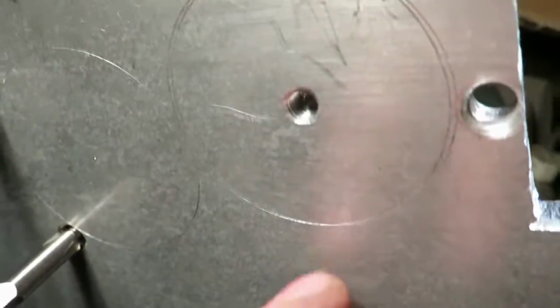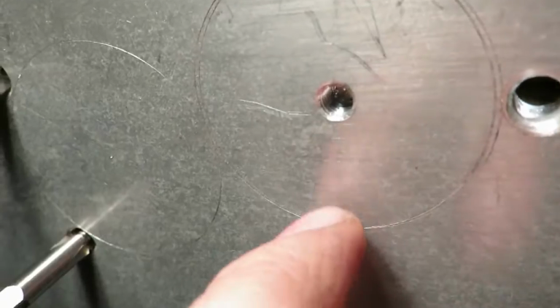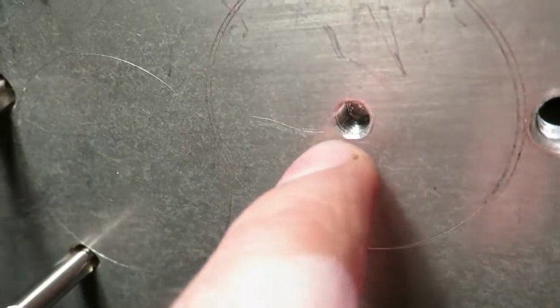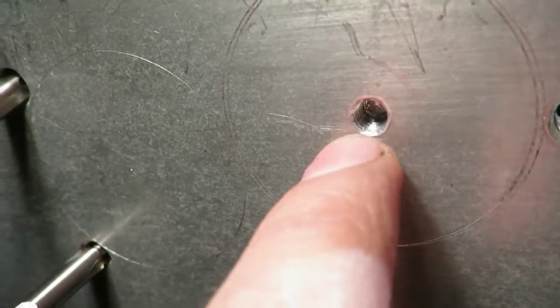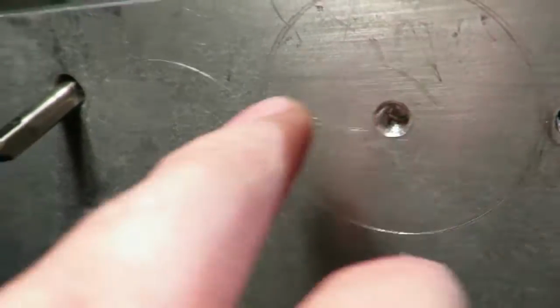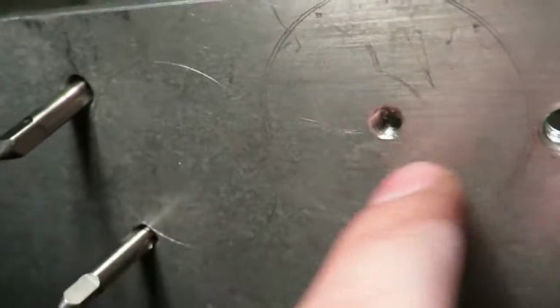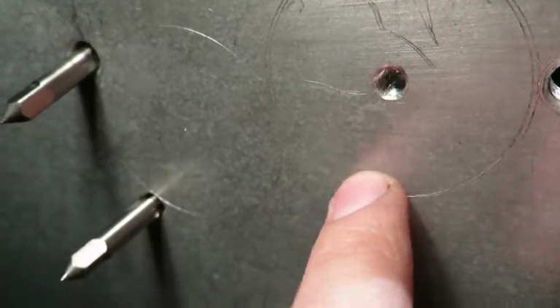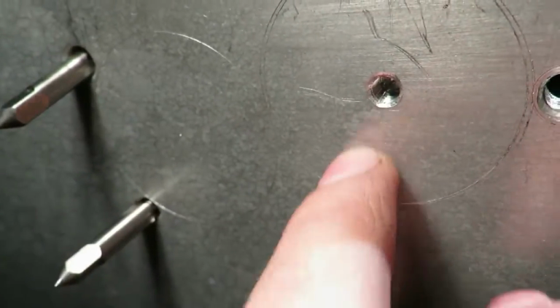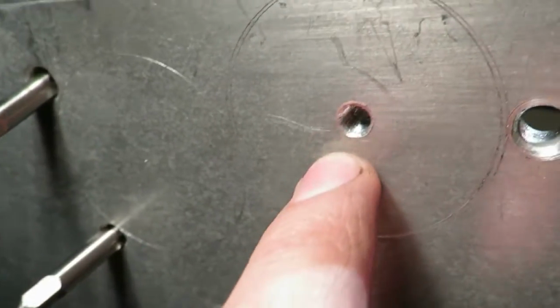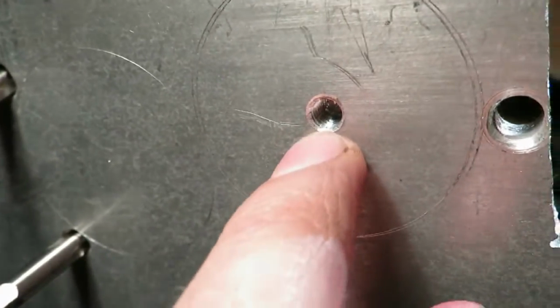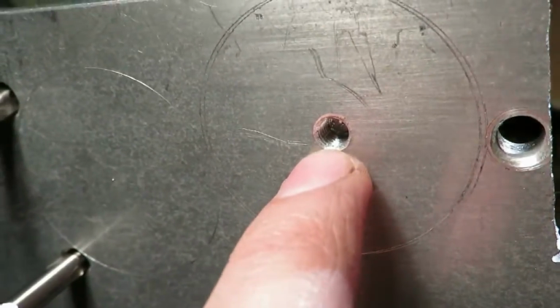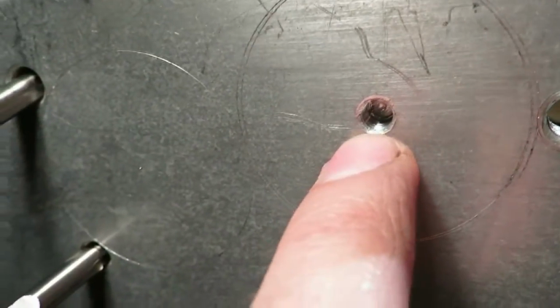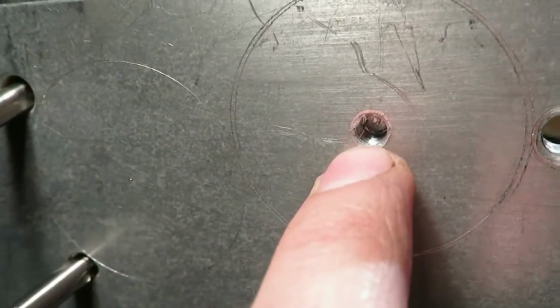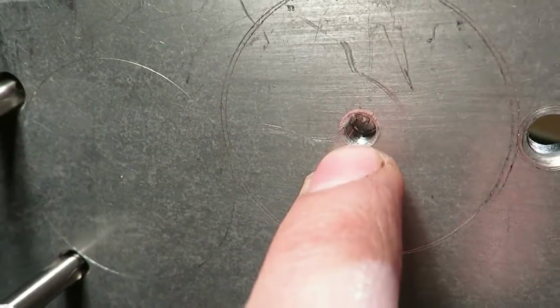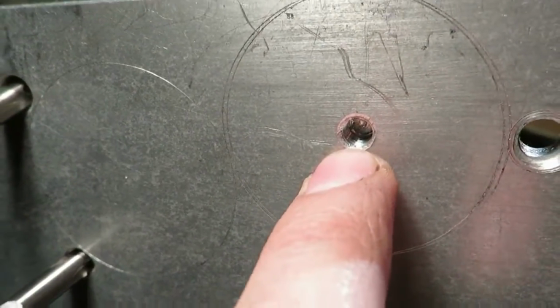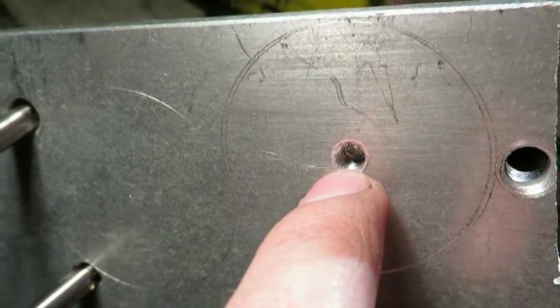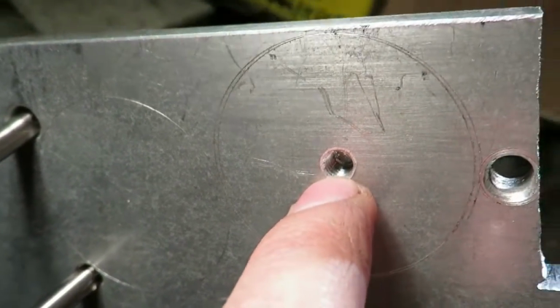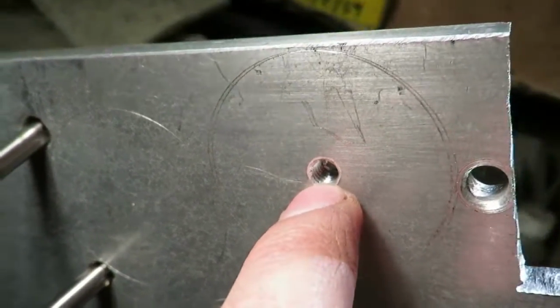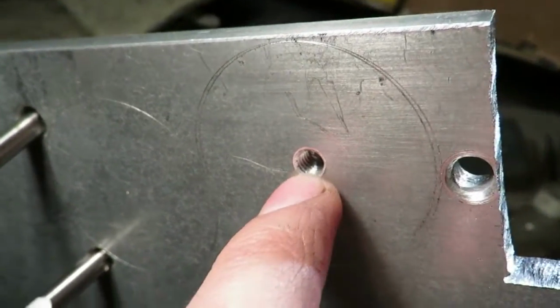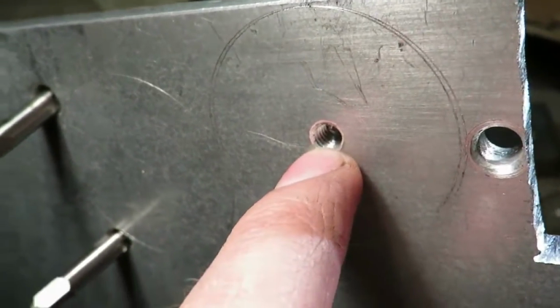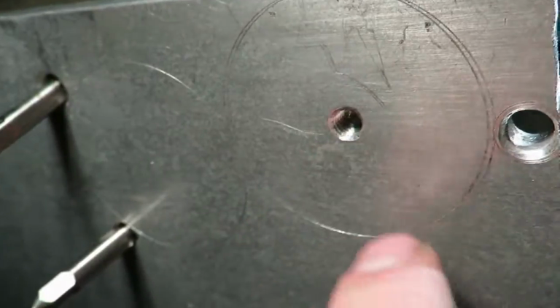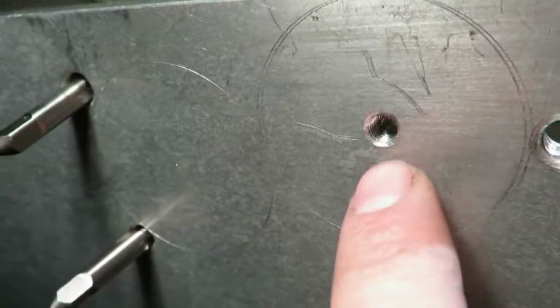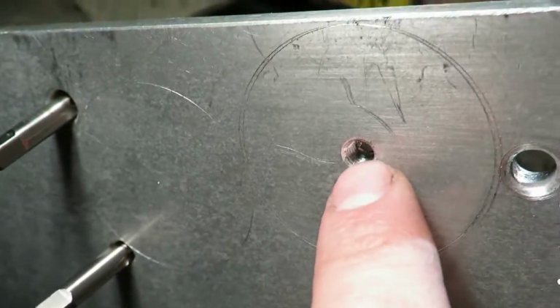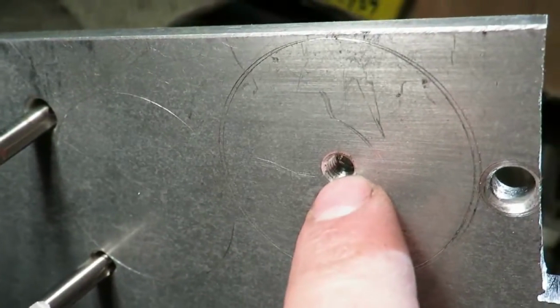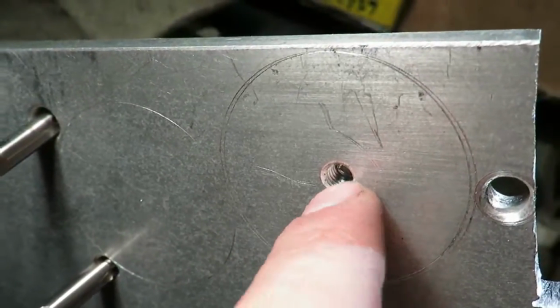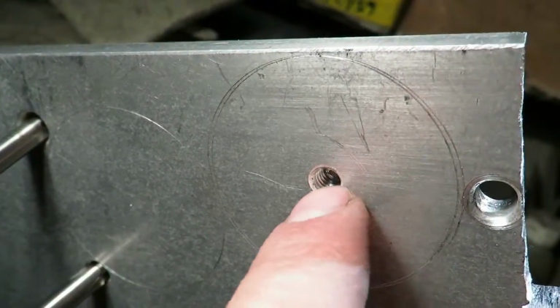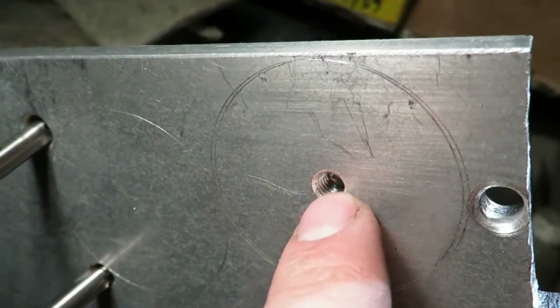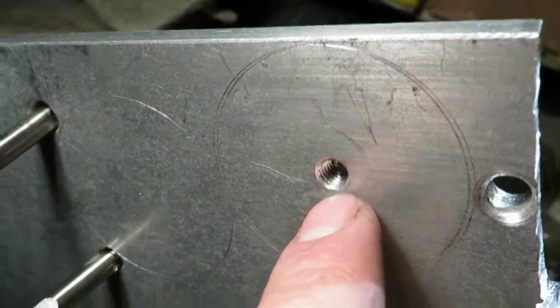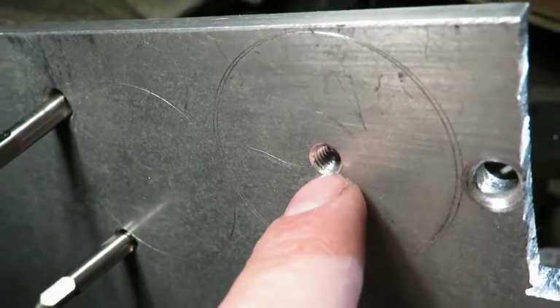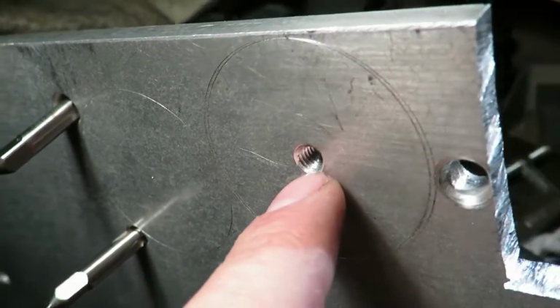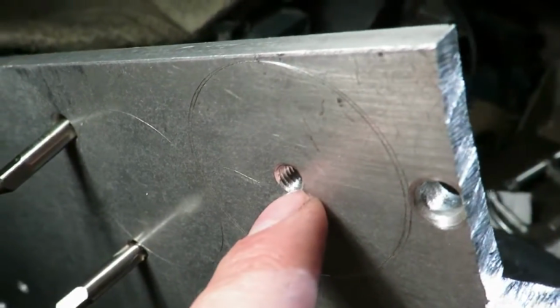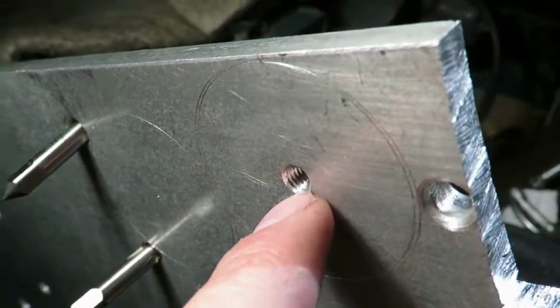I drilled the M6 threaded holes — 5mm first of all — and then flattened off the bottom with an end mill.